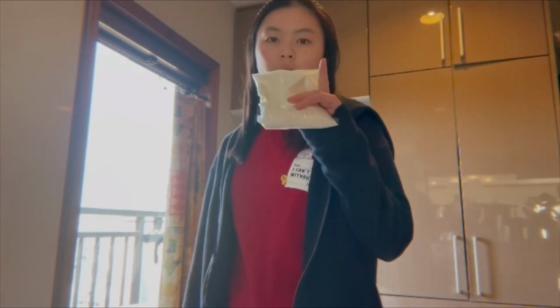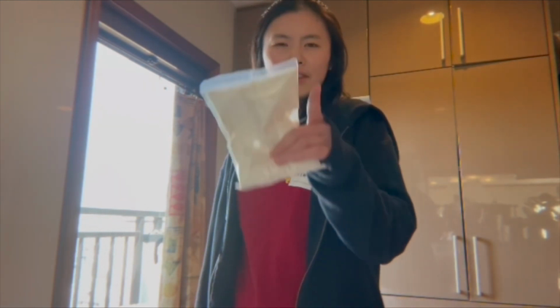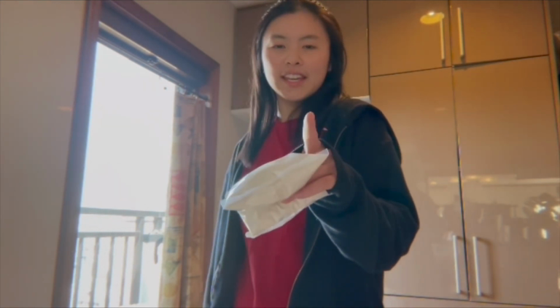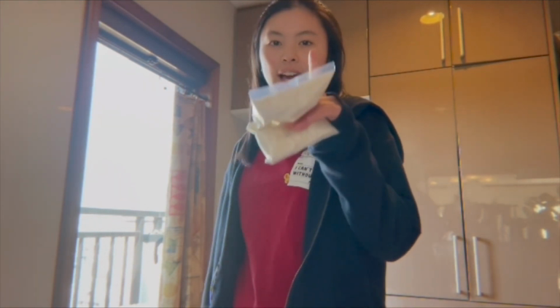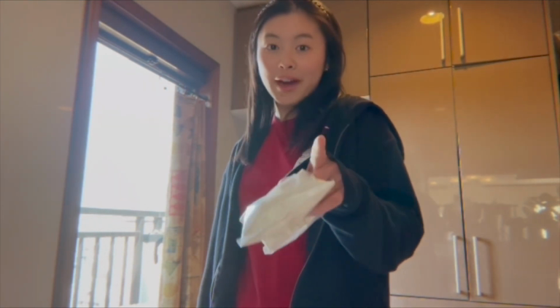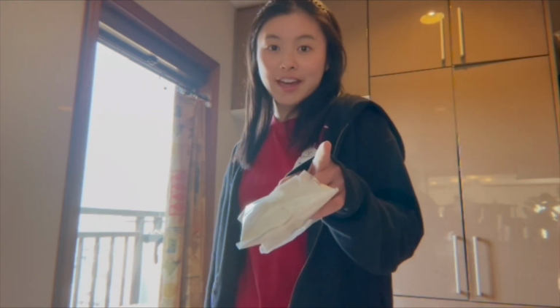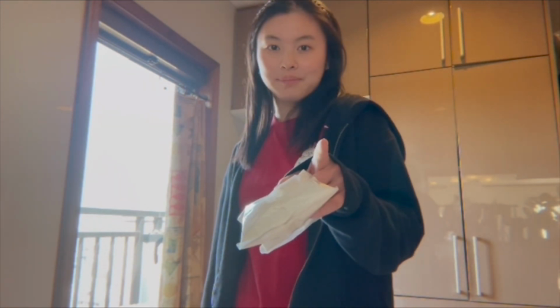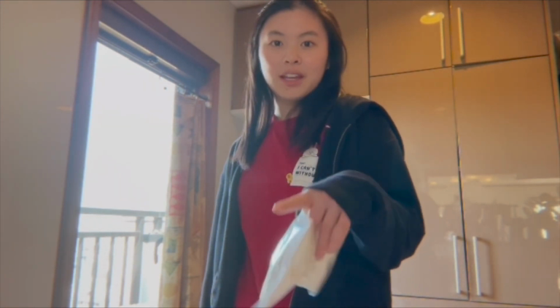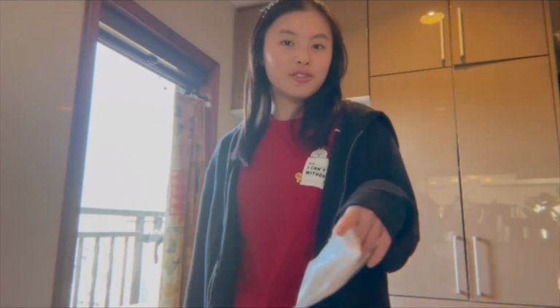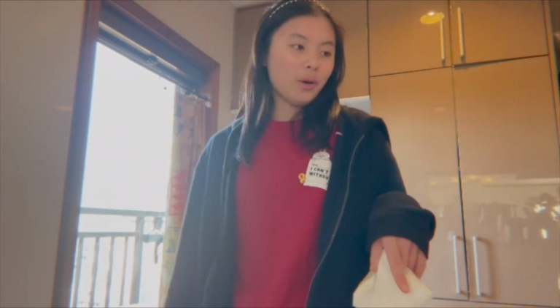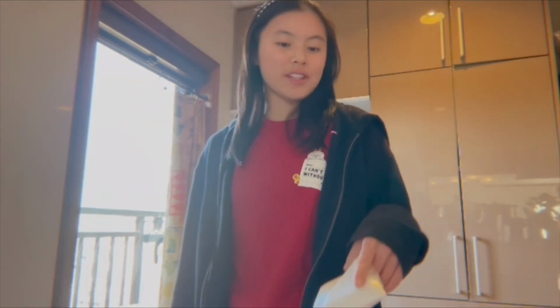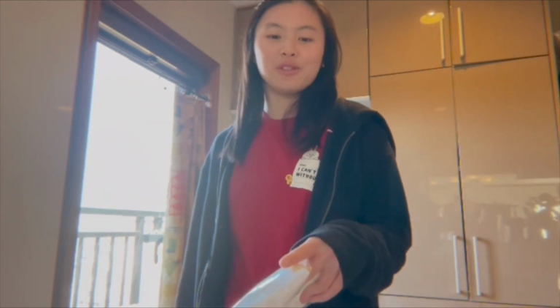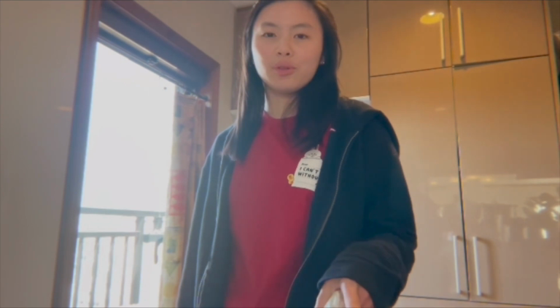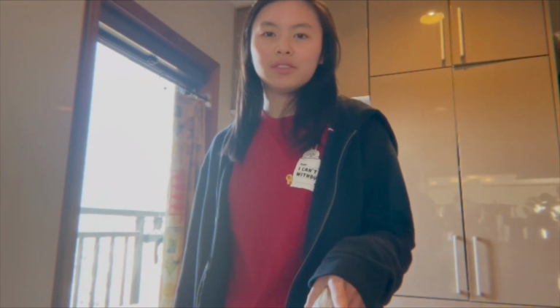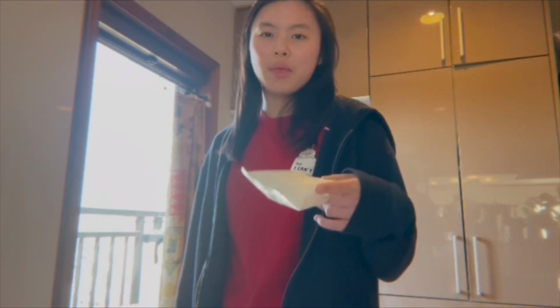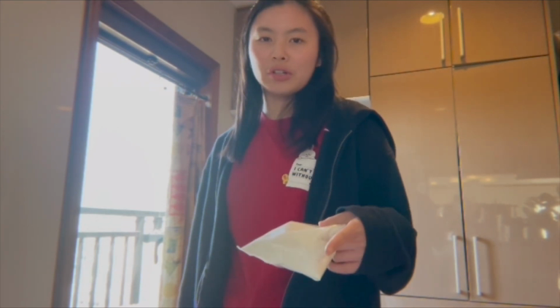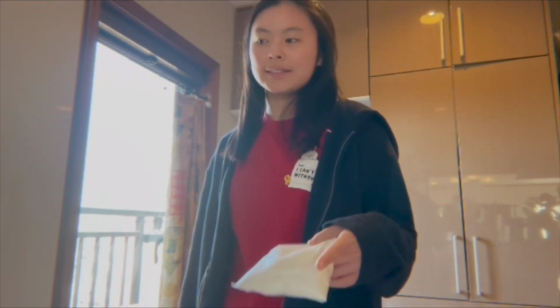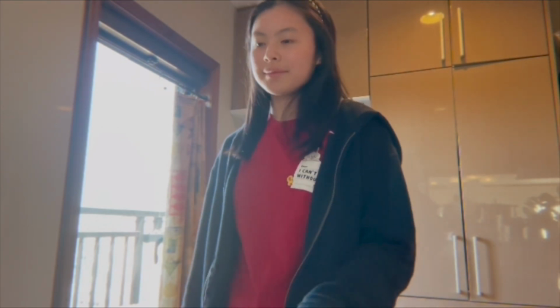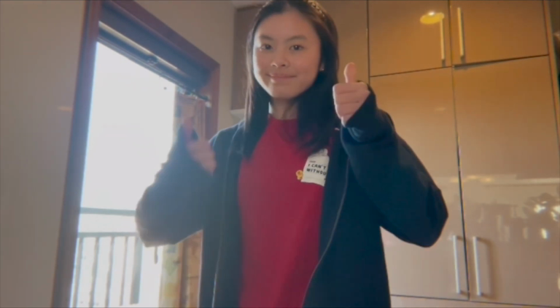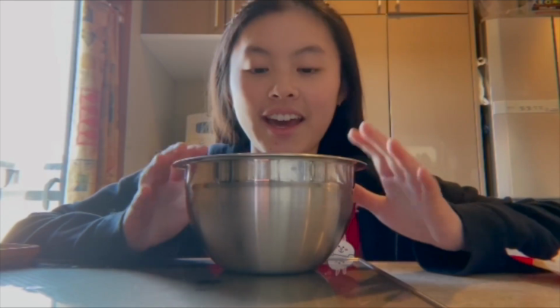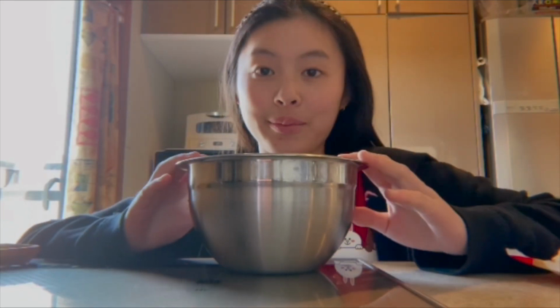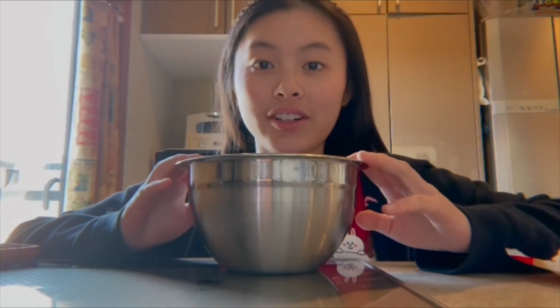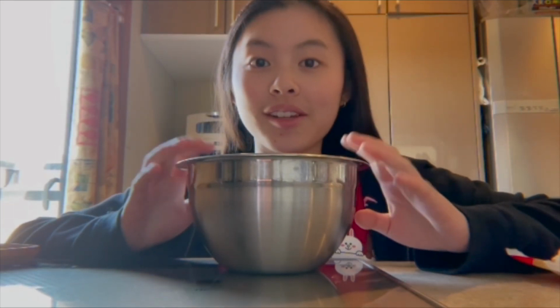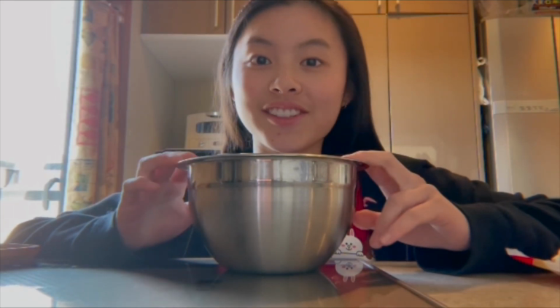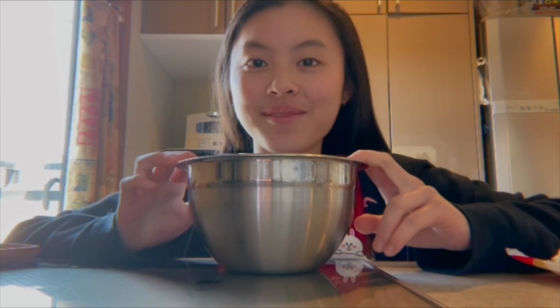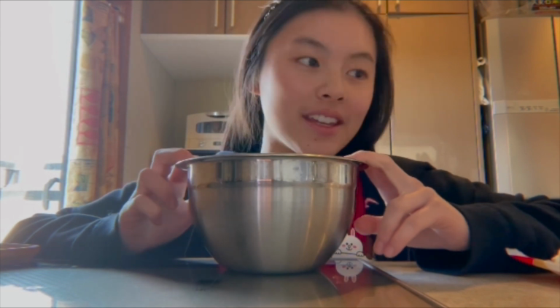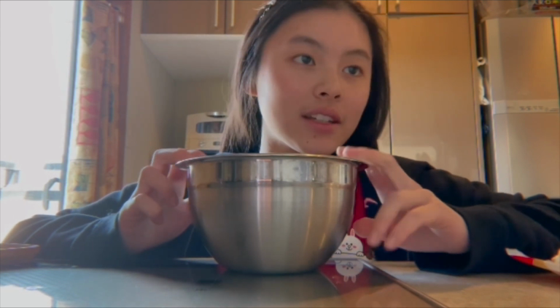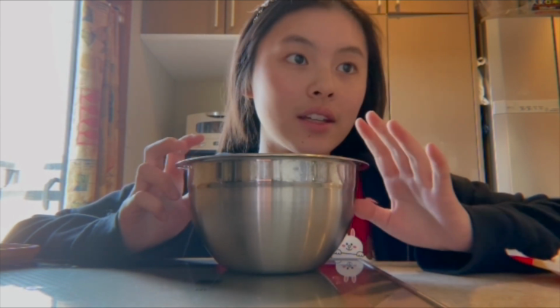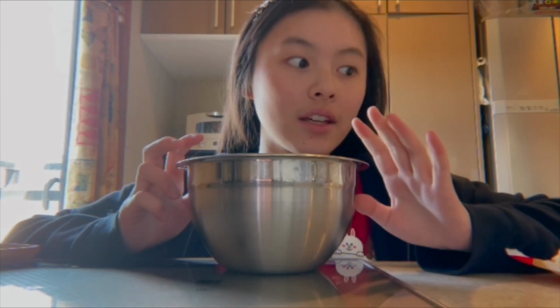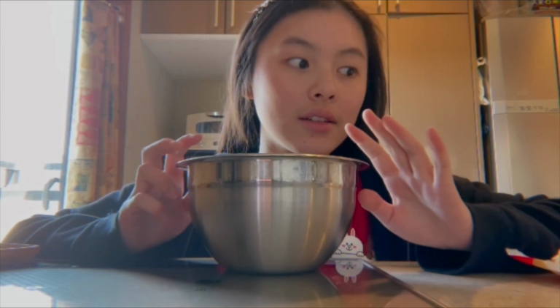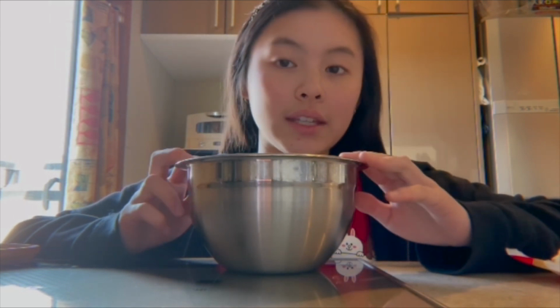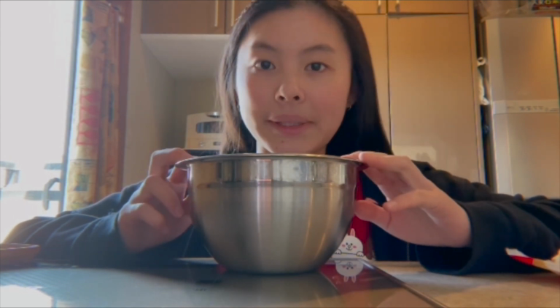The thing is, I don't have any eggs, so I'll just have to double the milk. I have my bowl here, so I'm going to start making the pancake mix.